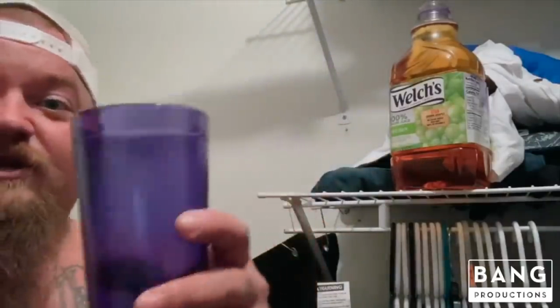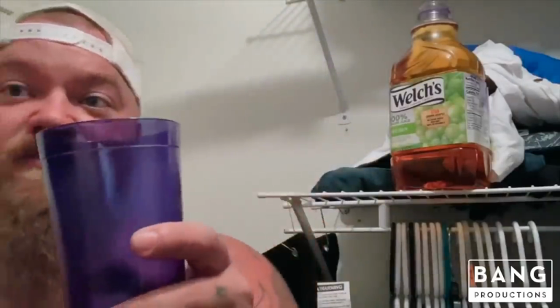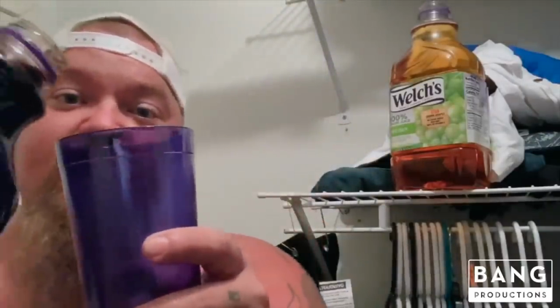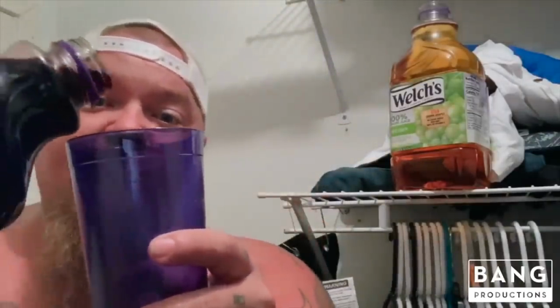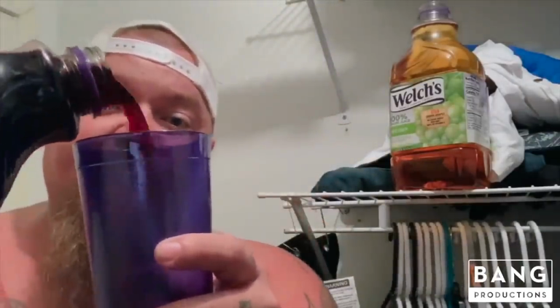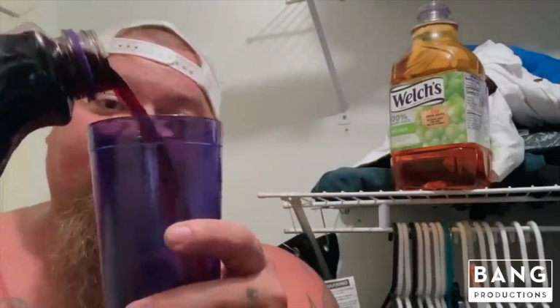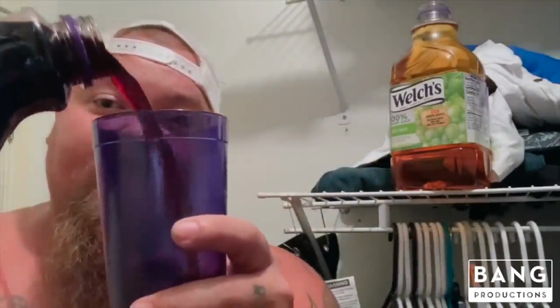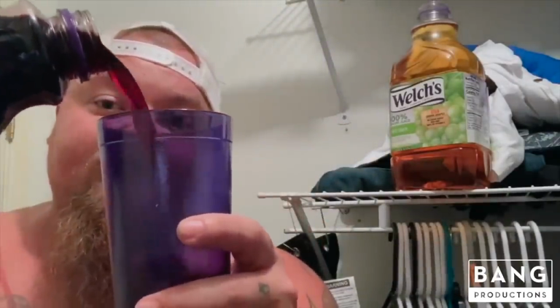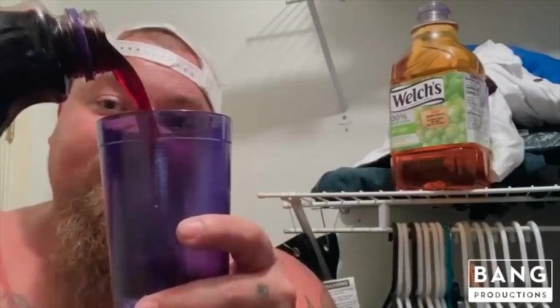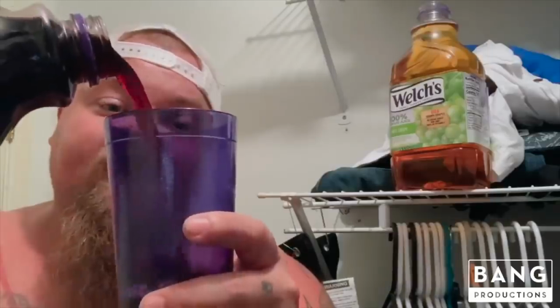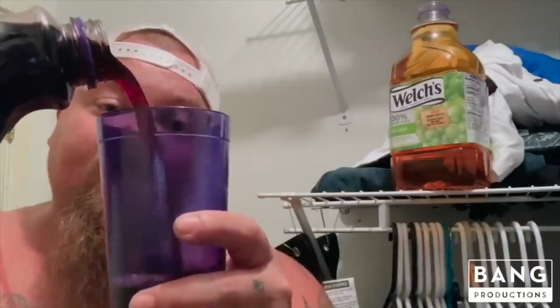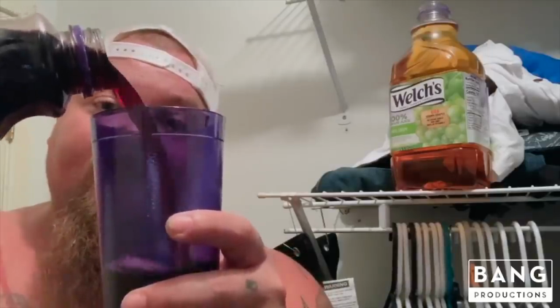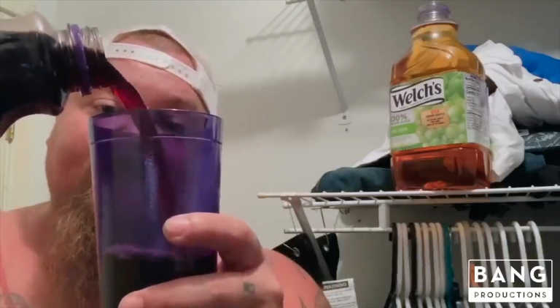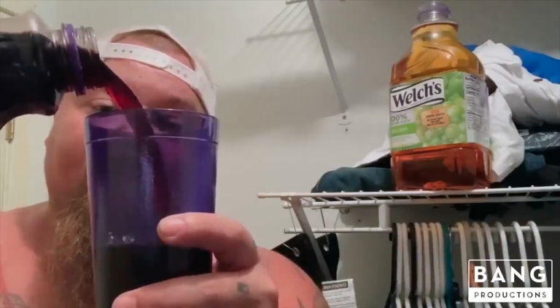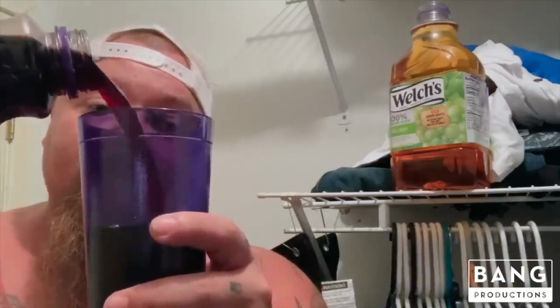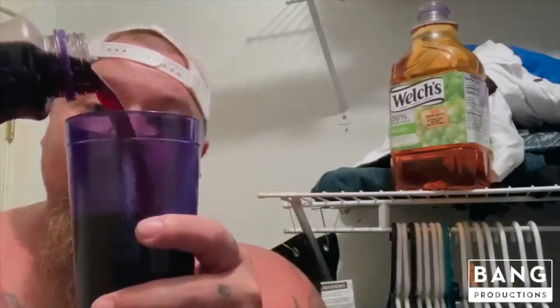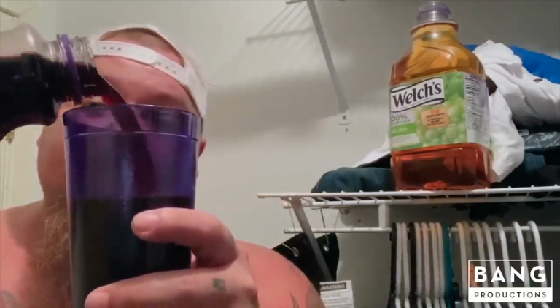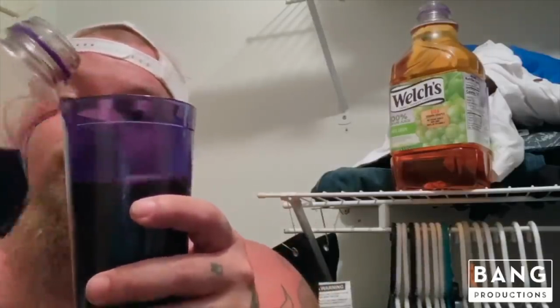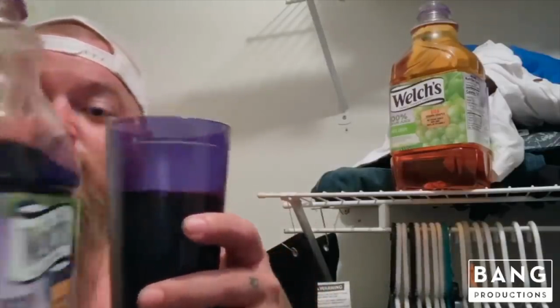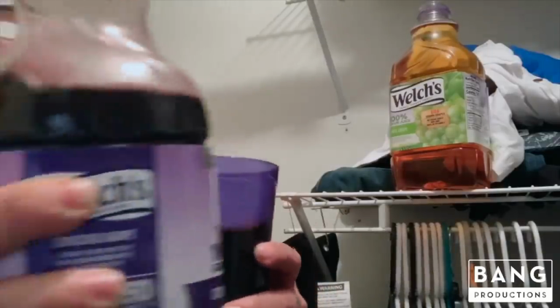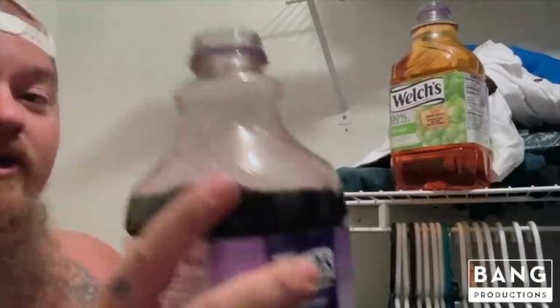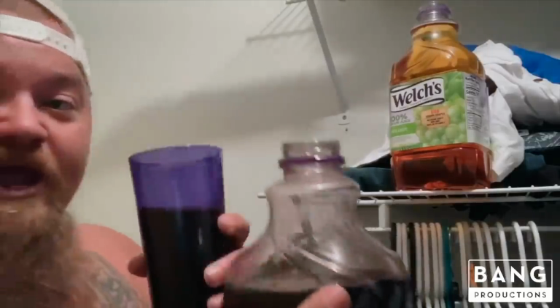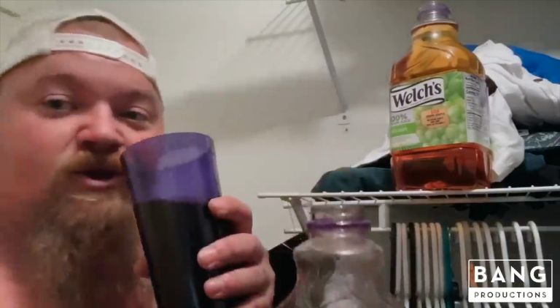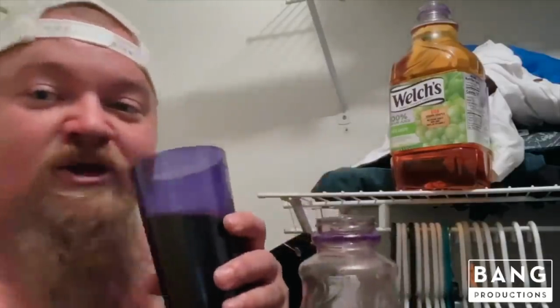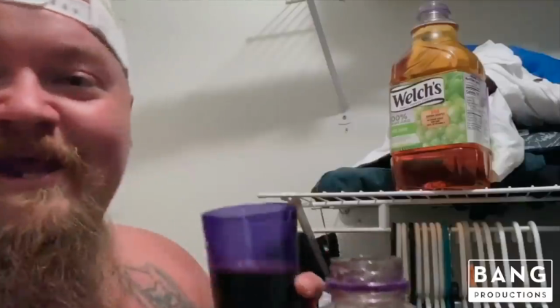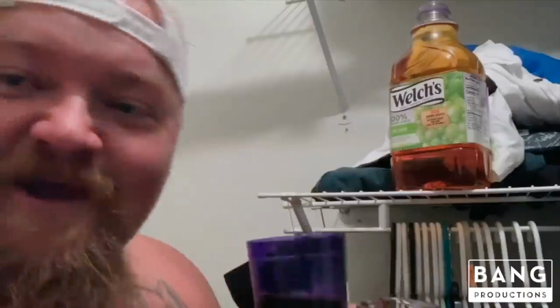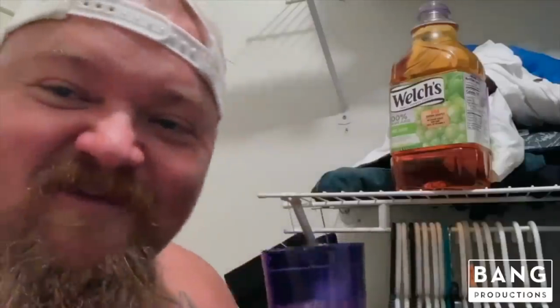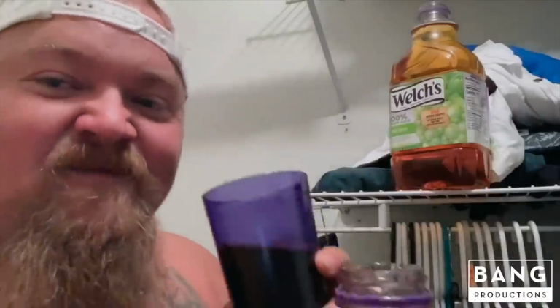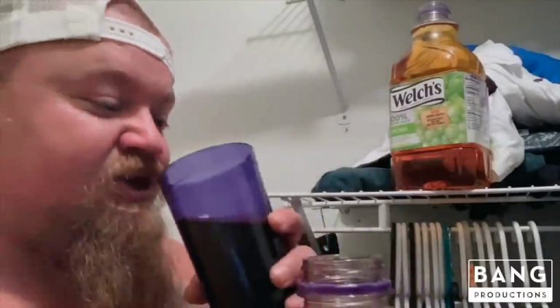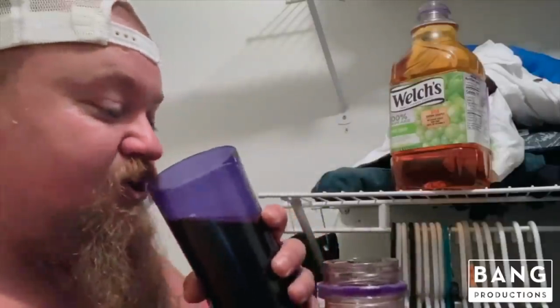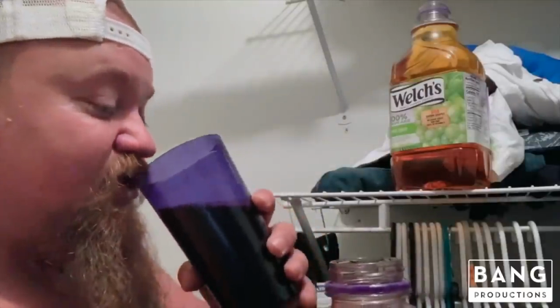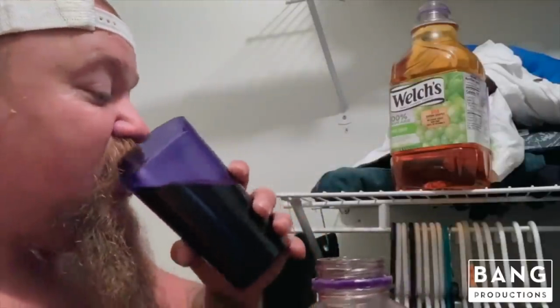What you do is get your cup — or get your glass — pour yourself about a glass full, go ahead and drink that, get all your vitamins and nutrients for the day.